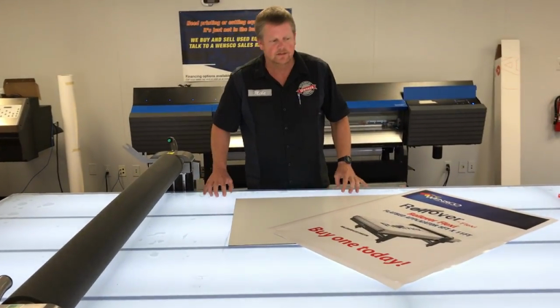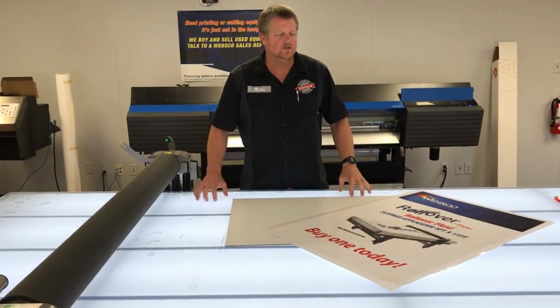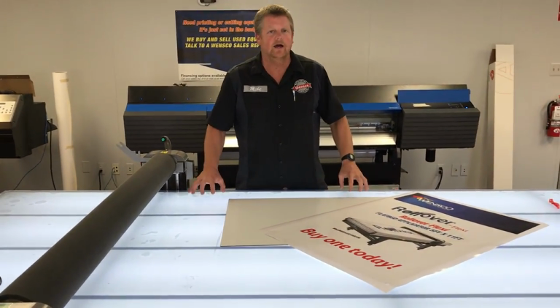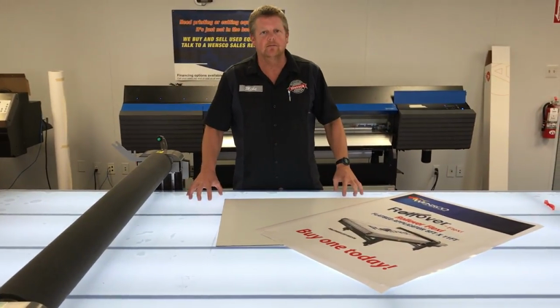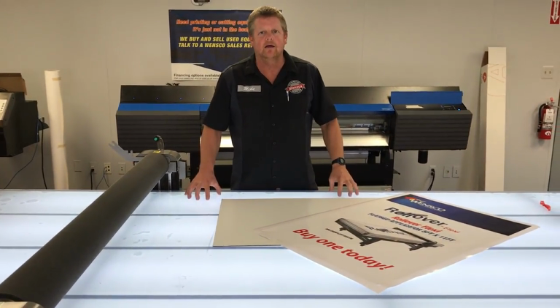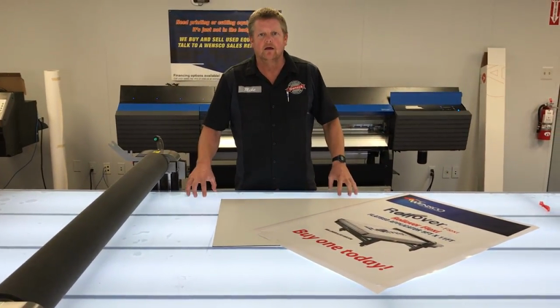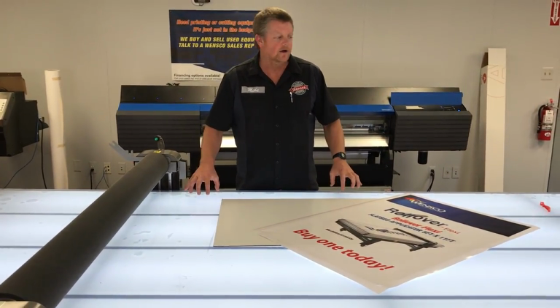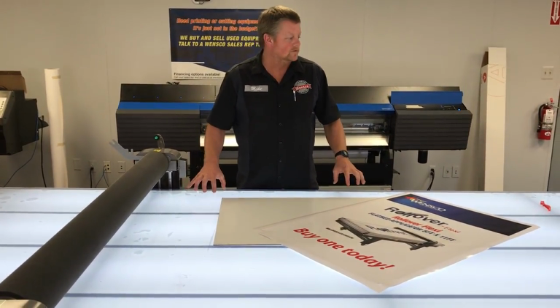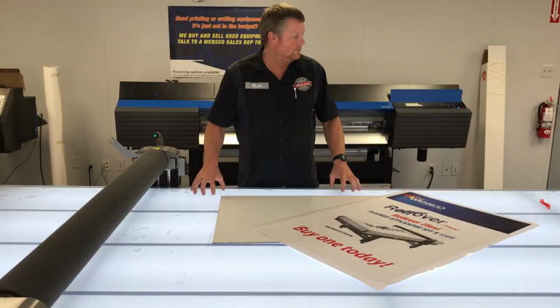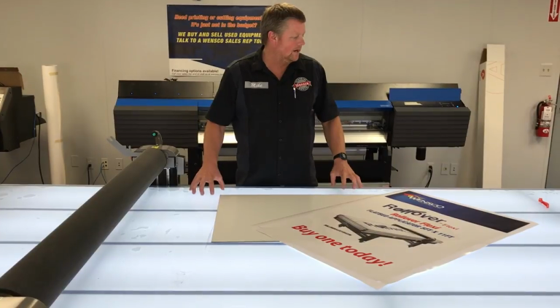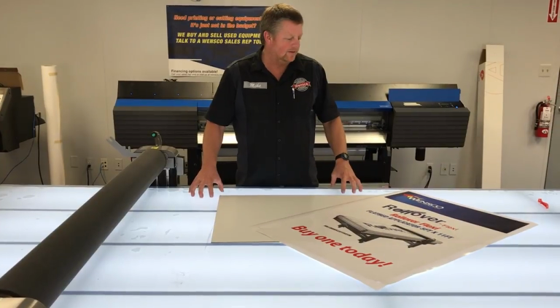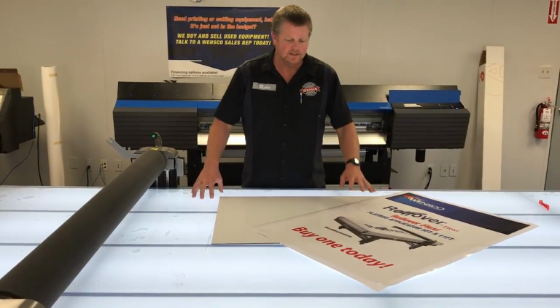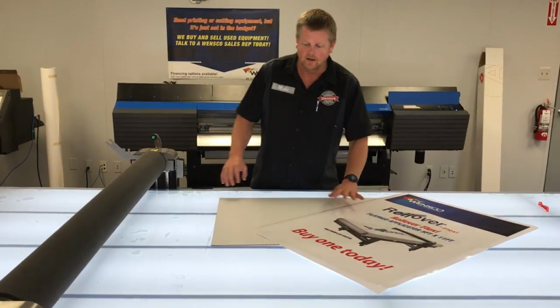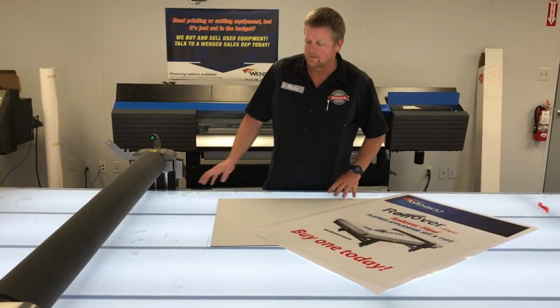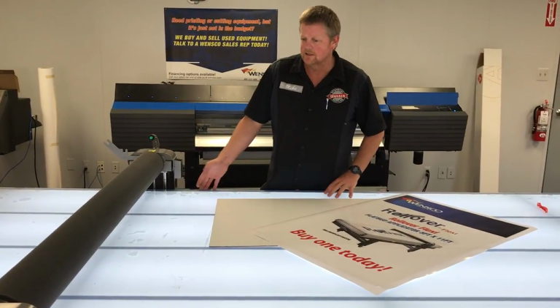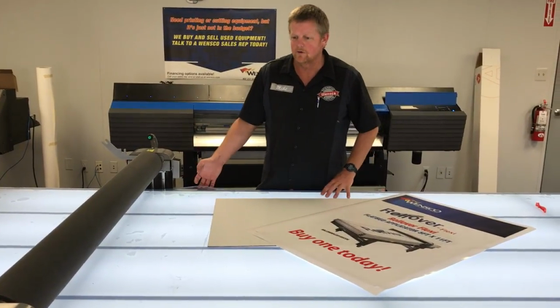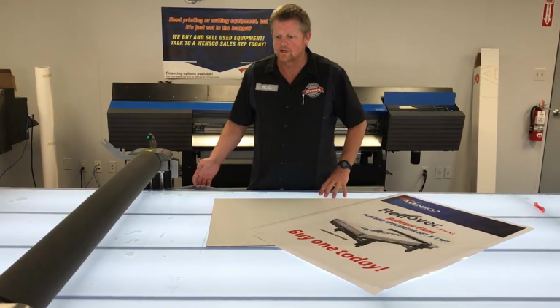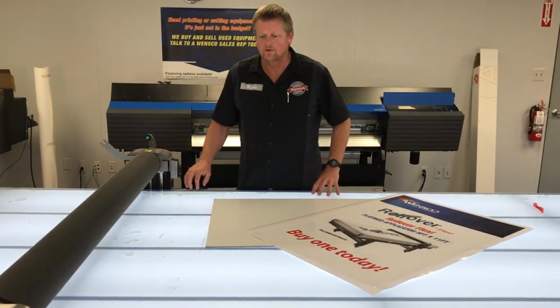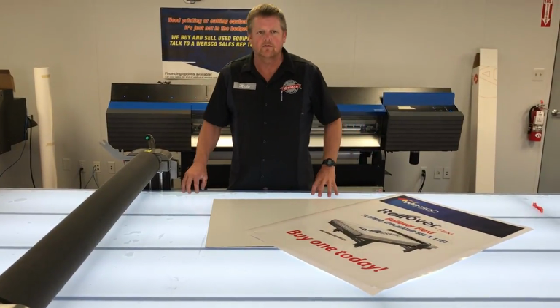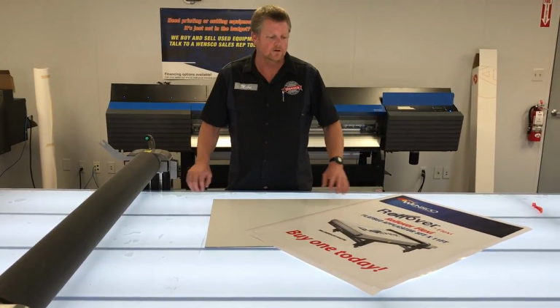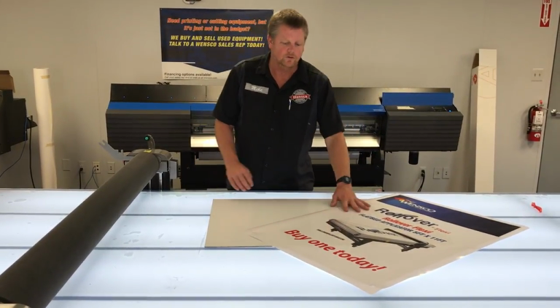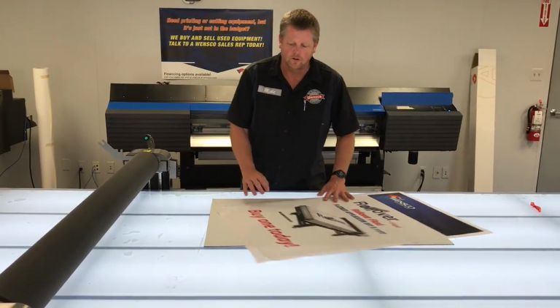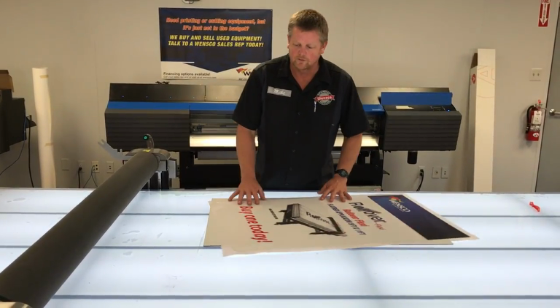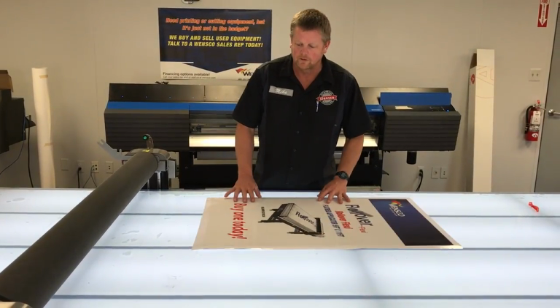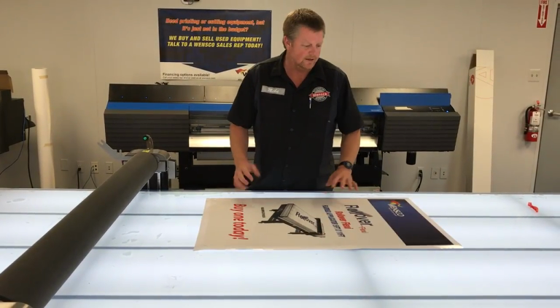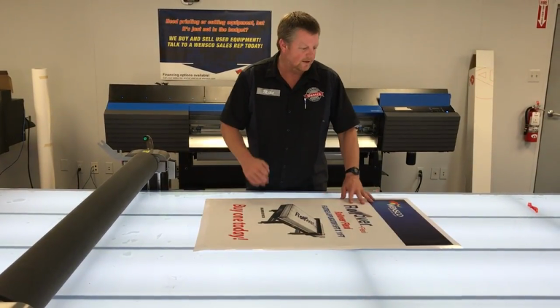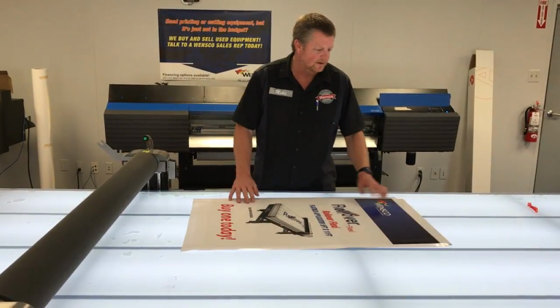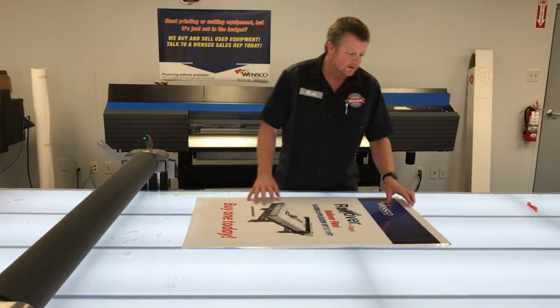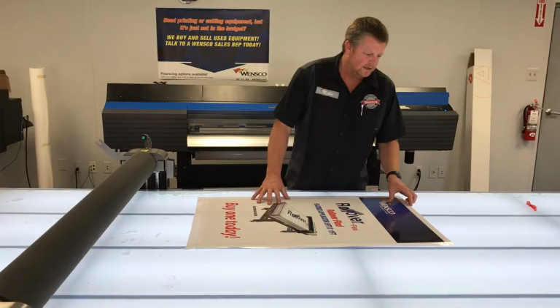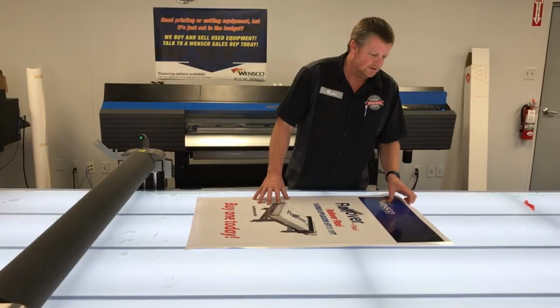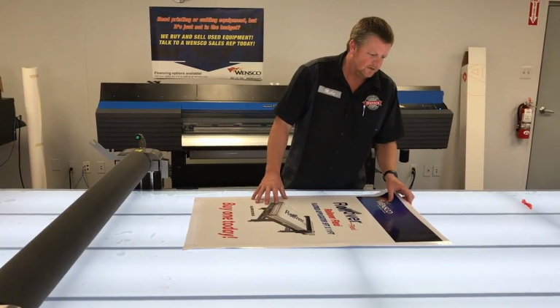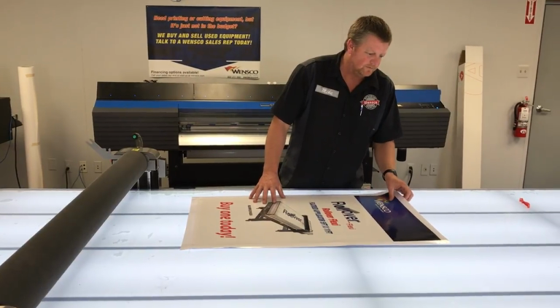This is also a cutting mat, so you can be cutting on this. These are replaceable if you do go all the way through them, or you get that guy who really likes to gouge them.